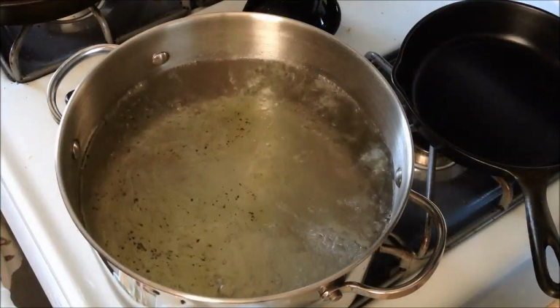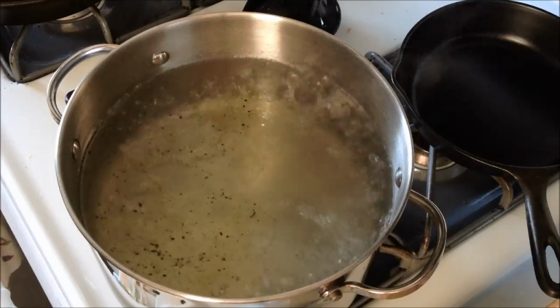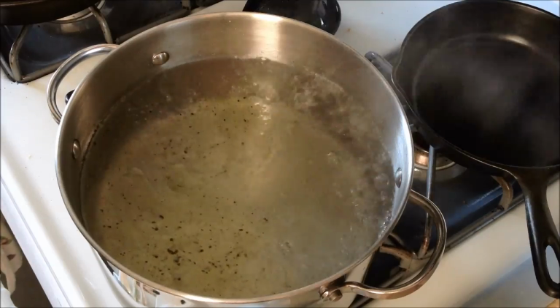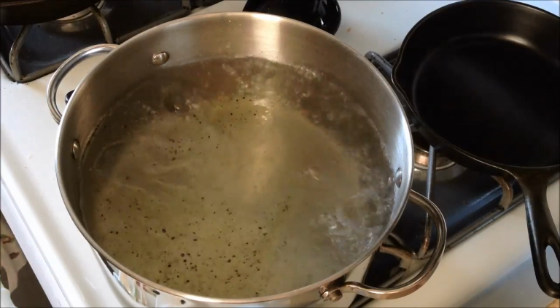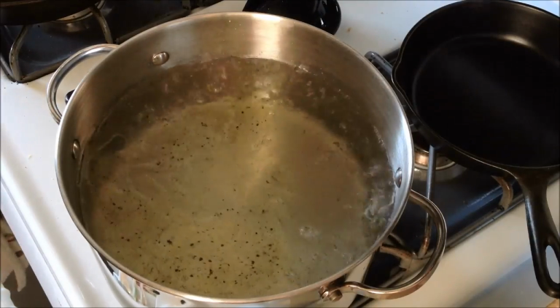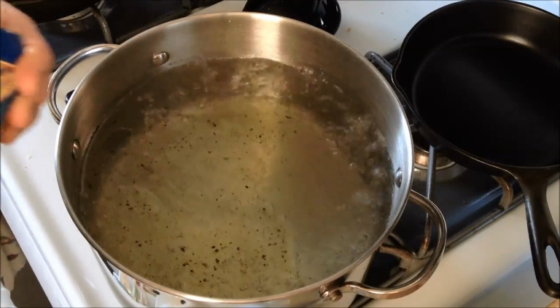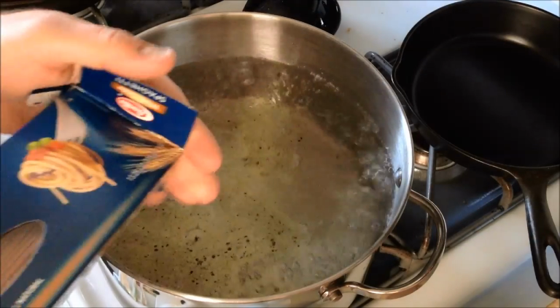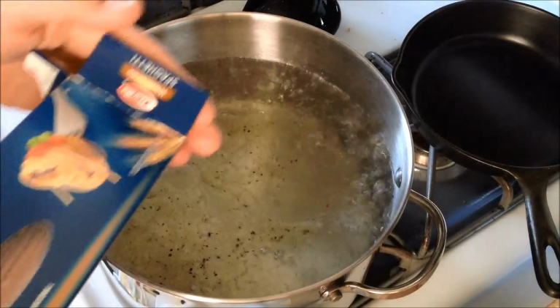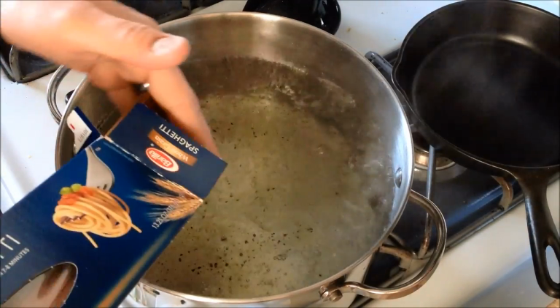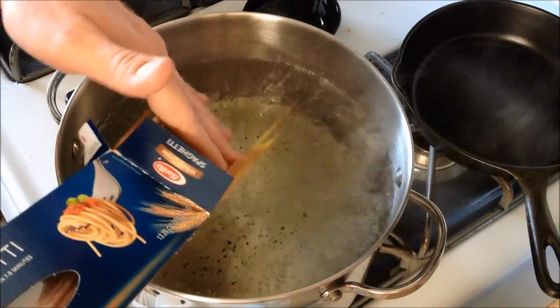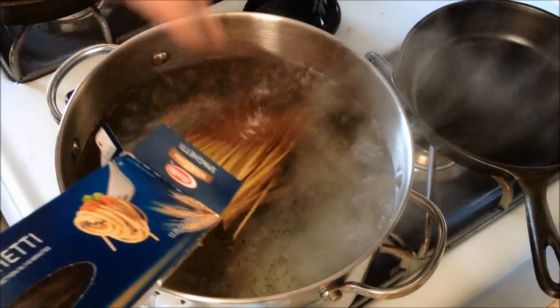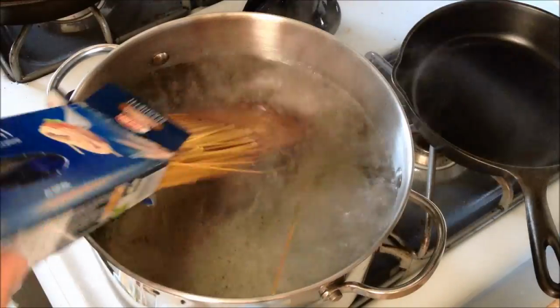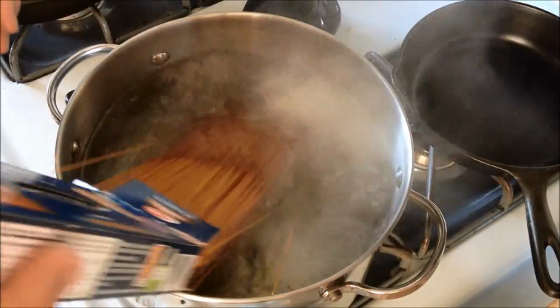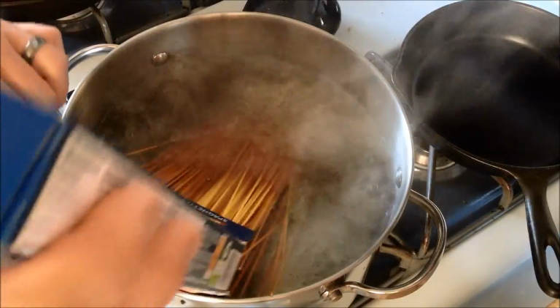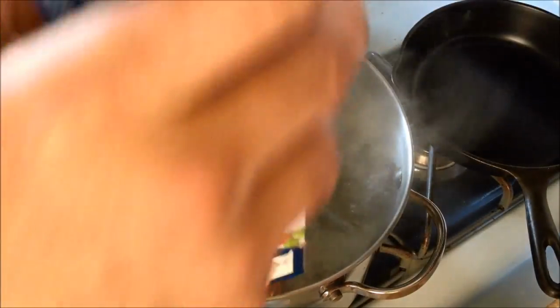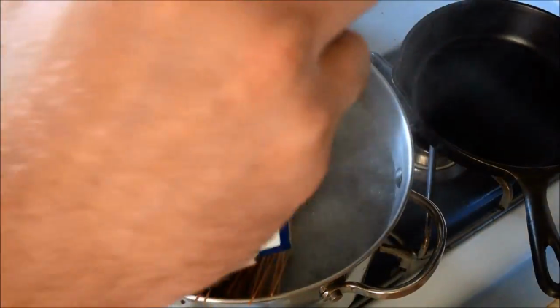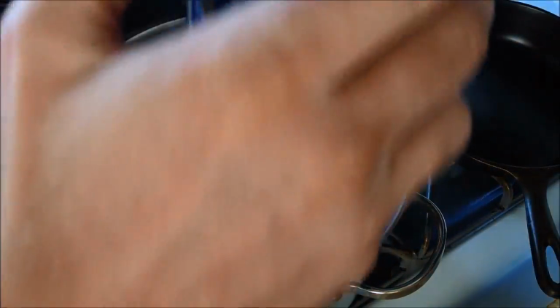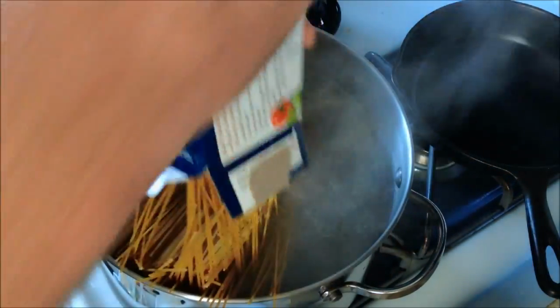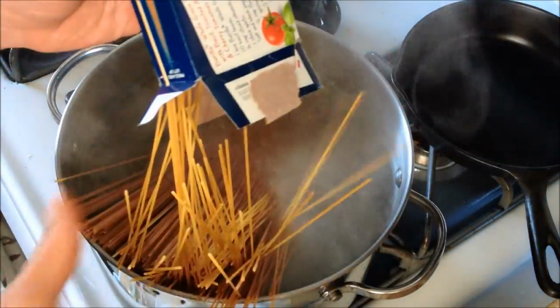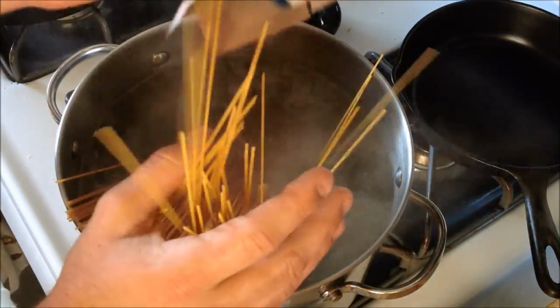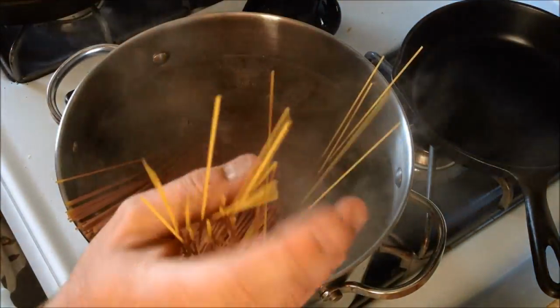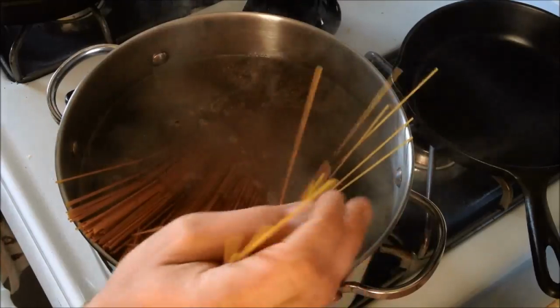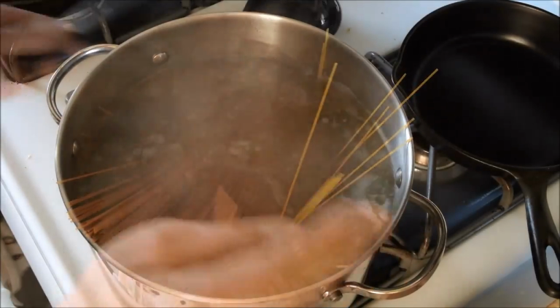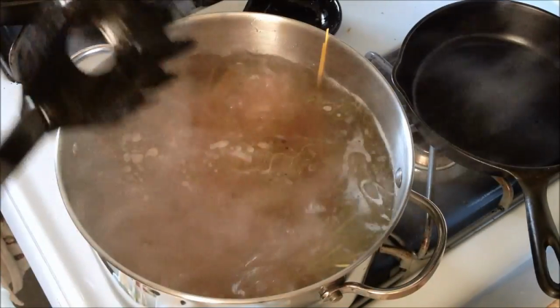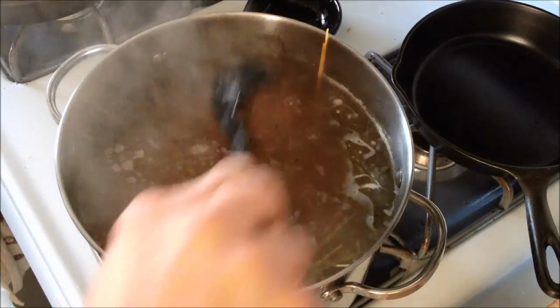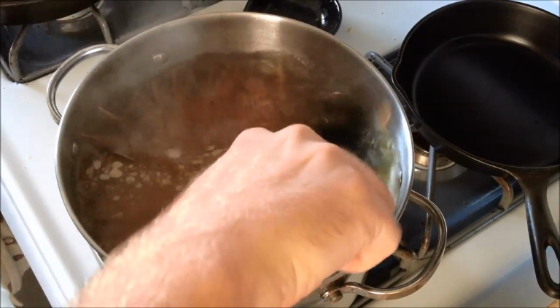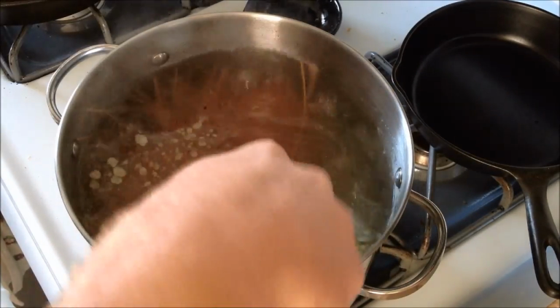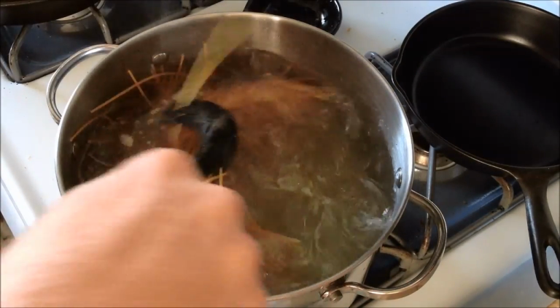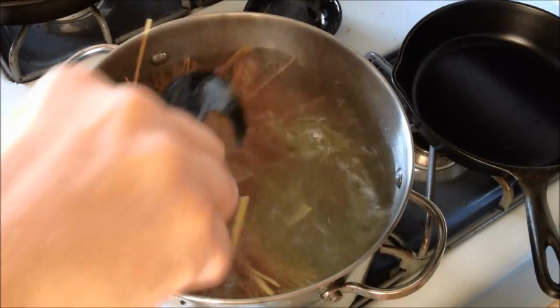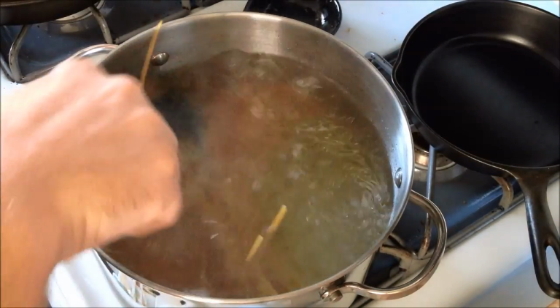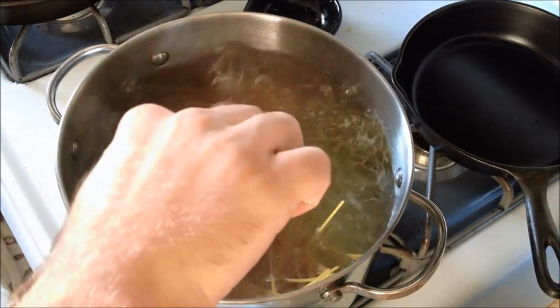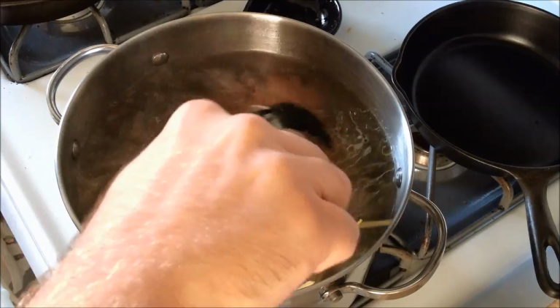Once your water is boiling, go ahead and stick your noodles in. I used a whole package of noodles. Go ahead and give your noodles a stir and get them boiling underneath the water.